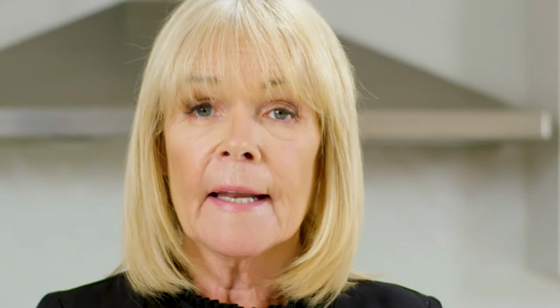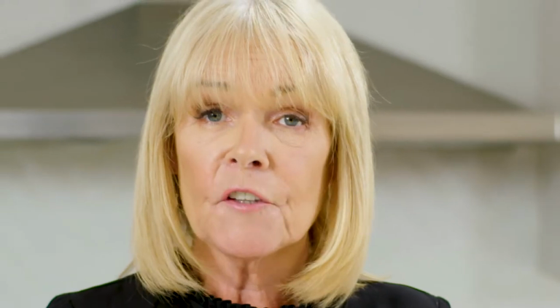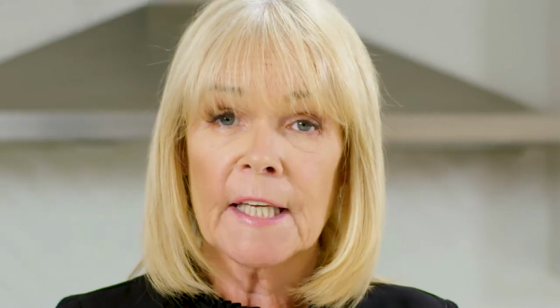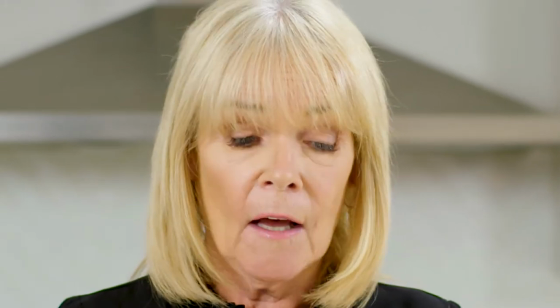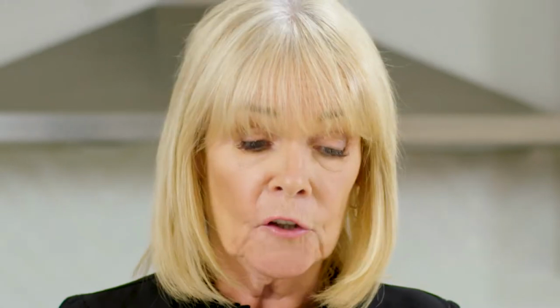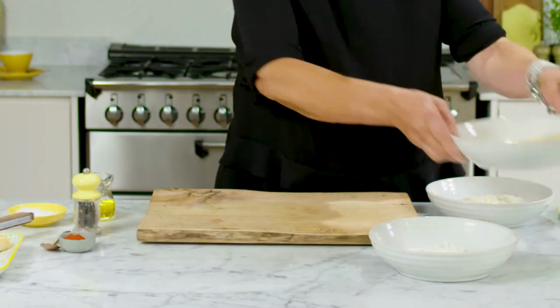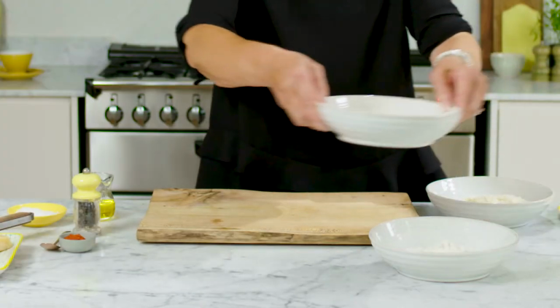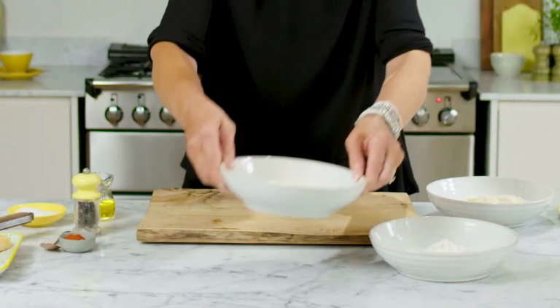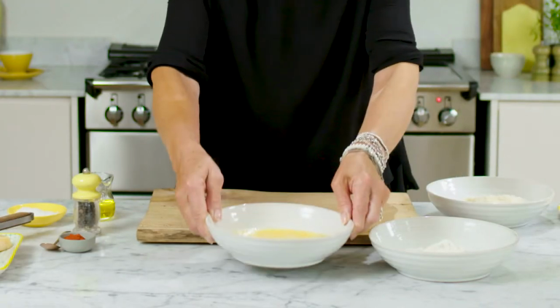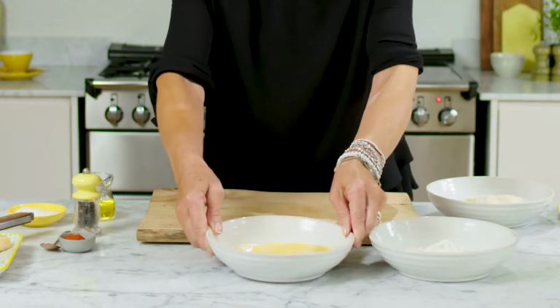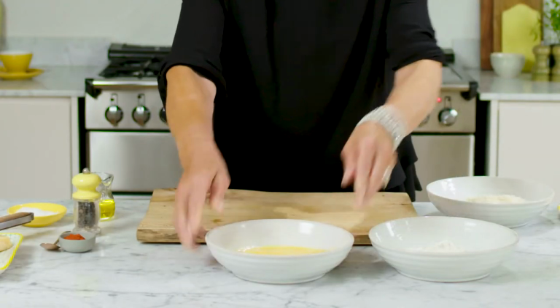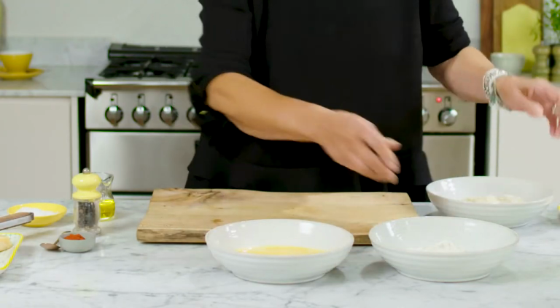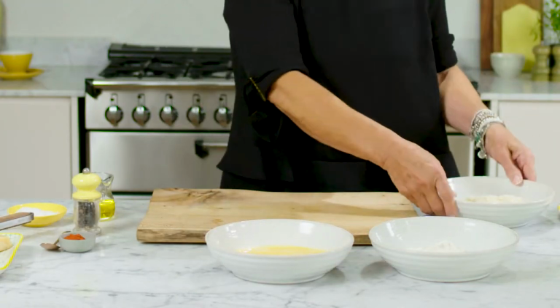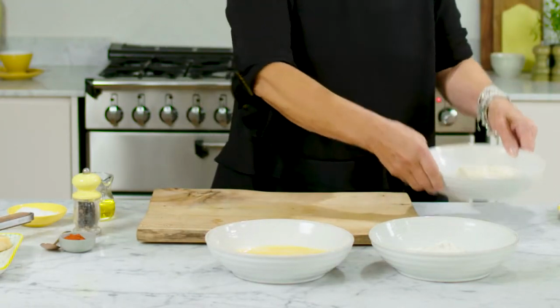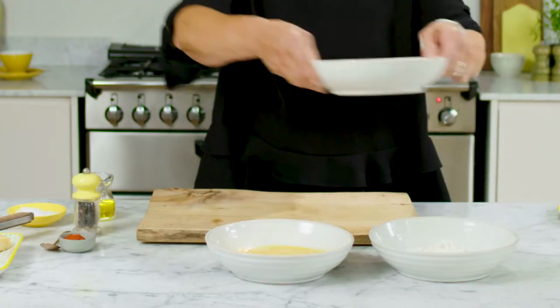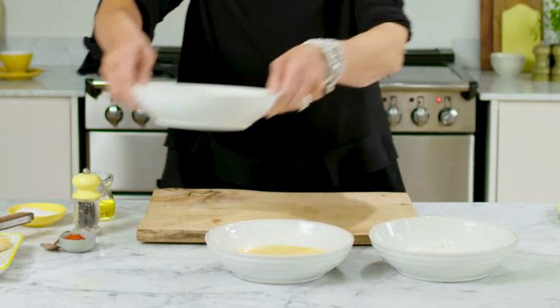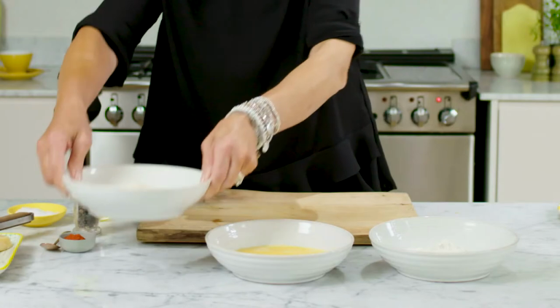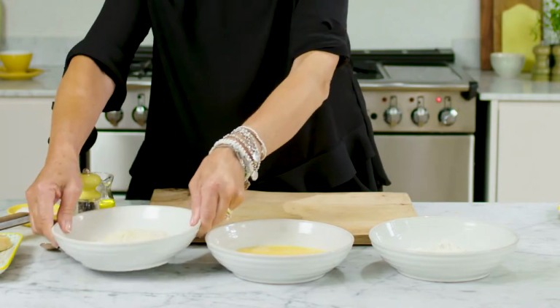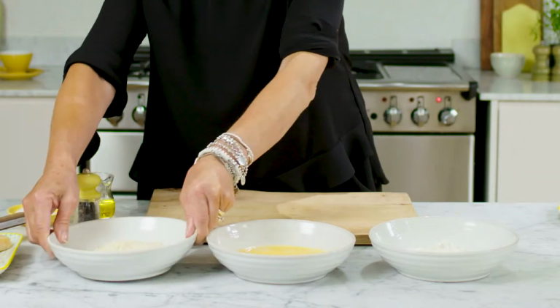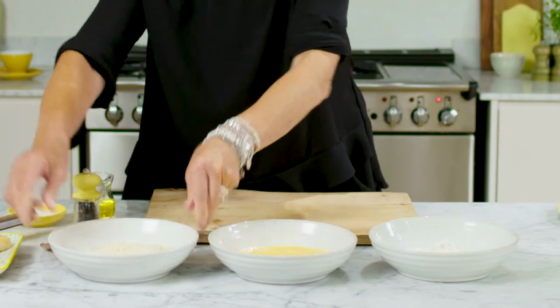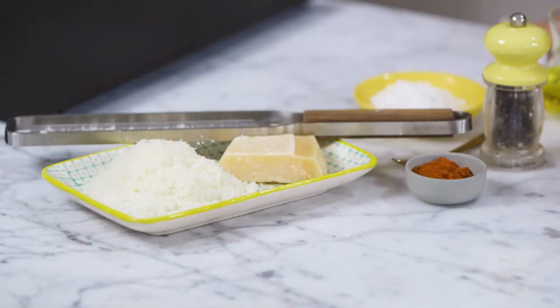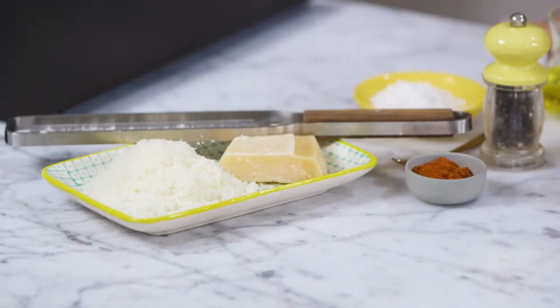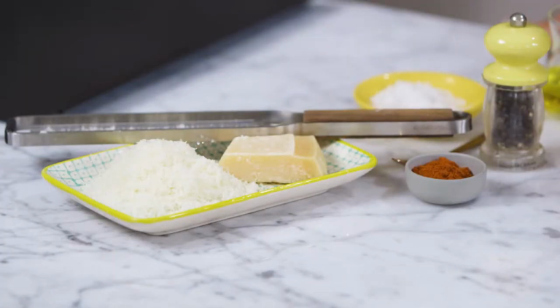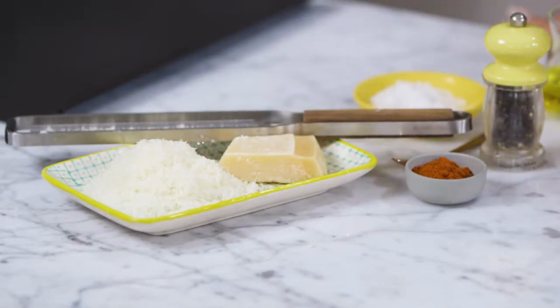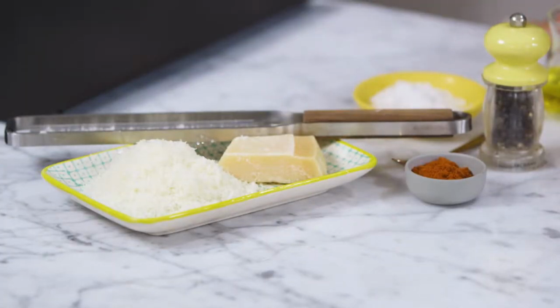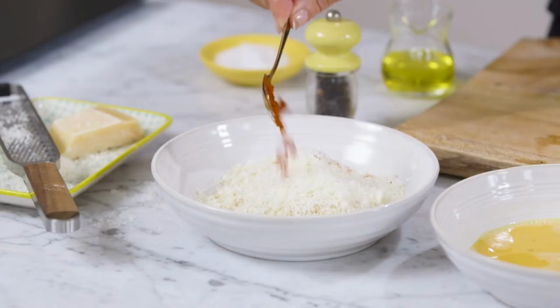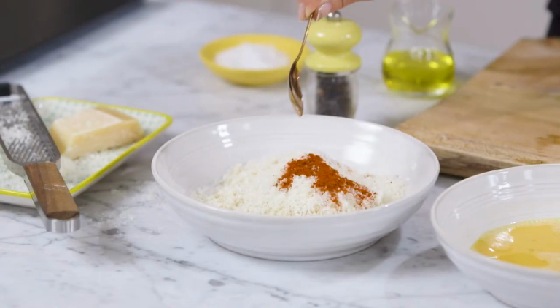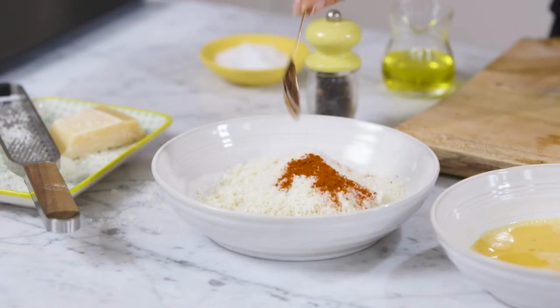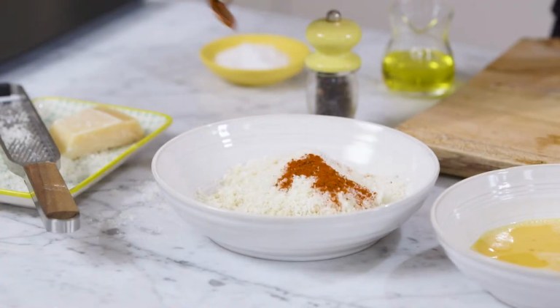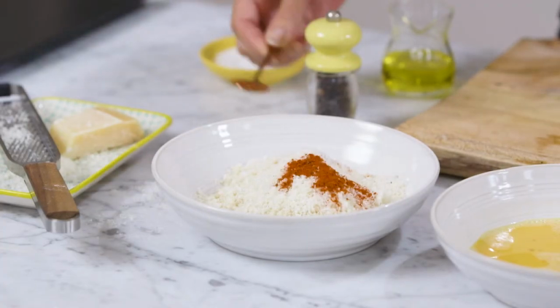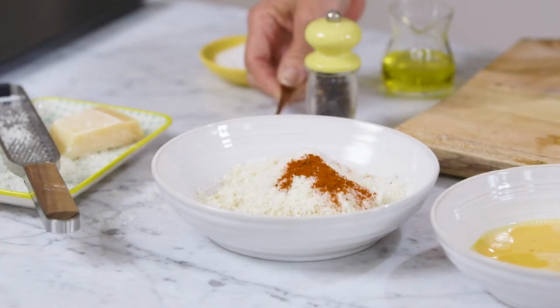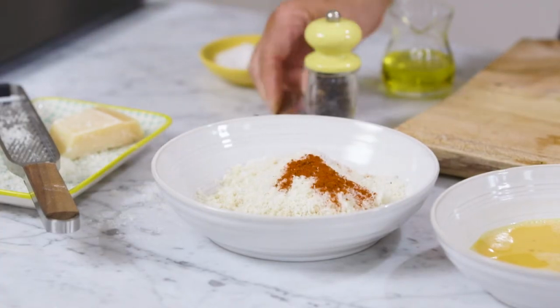And now for the chicken, I've got some flour, some eggs and some breadcrumbs, and then I'm going to add some parmesan and a teaspoon of paprika.